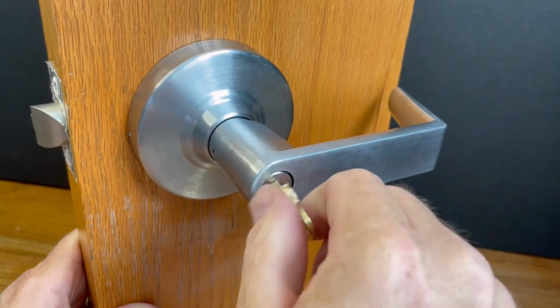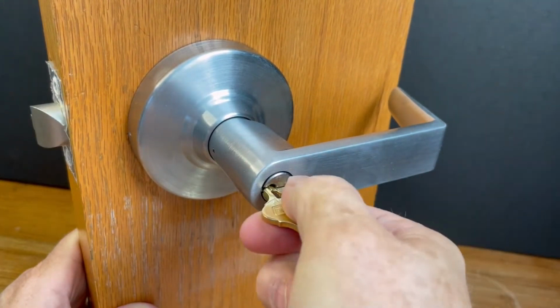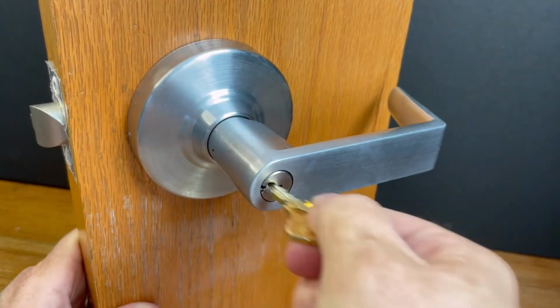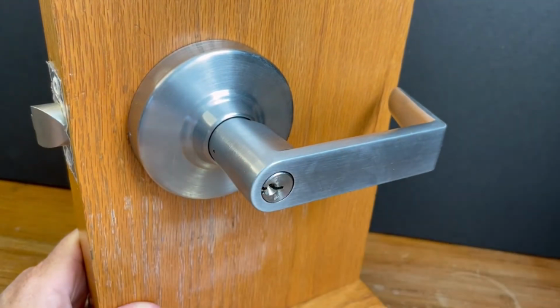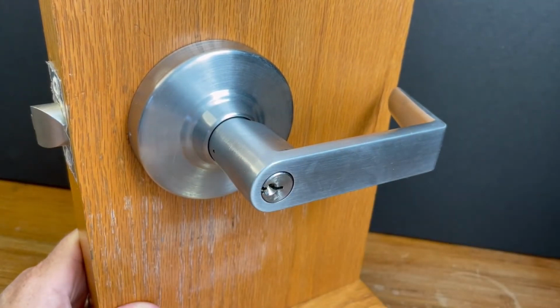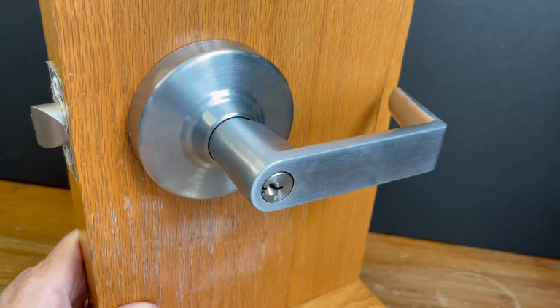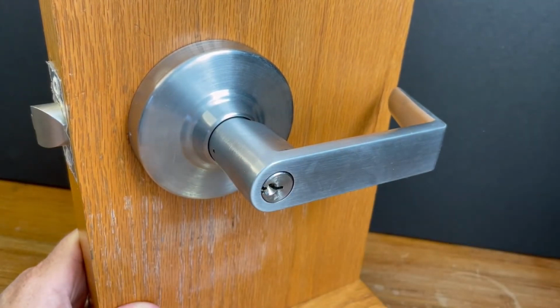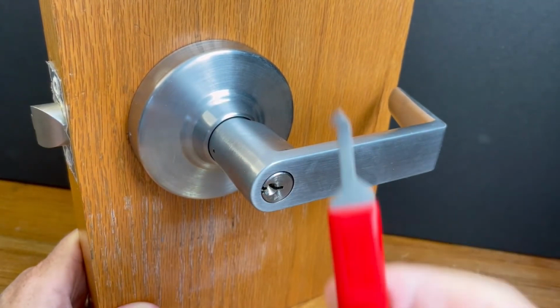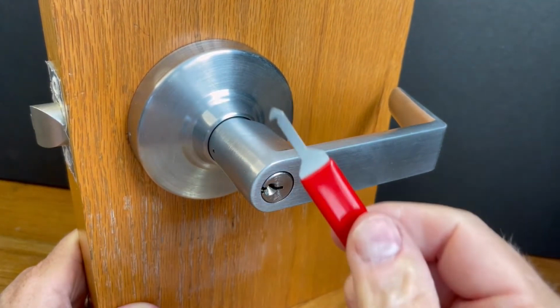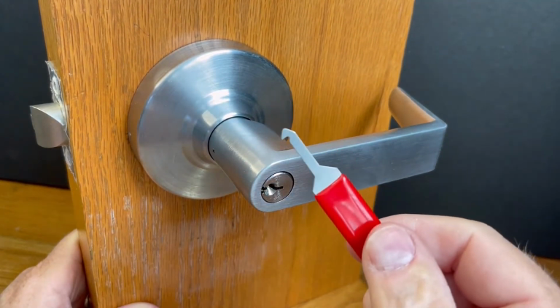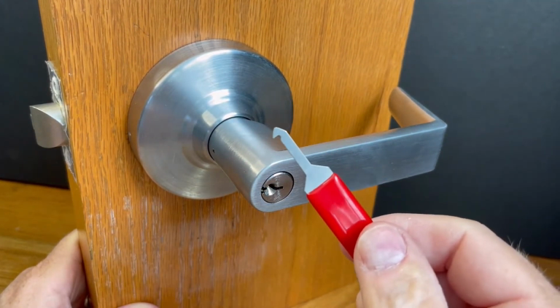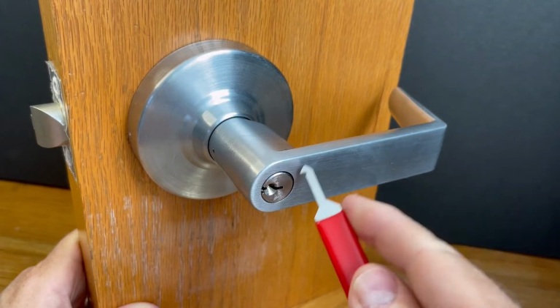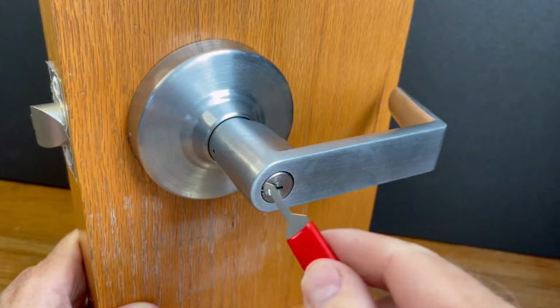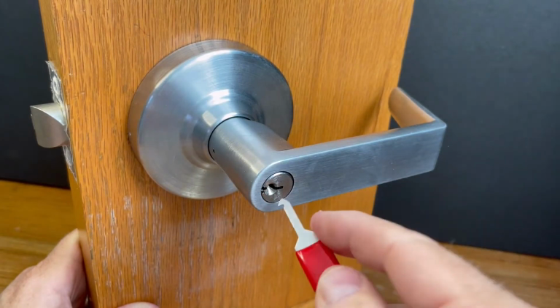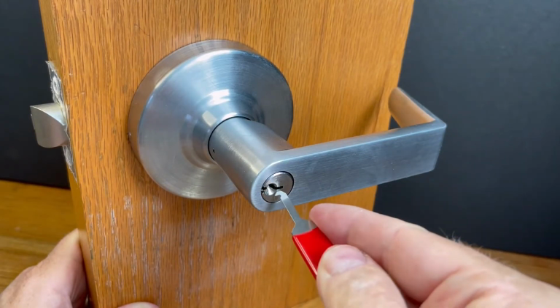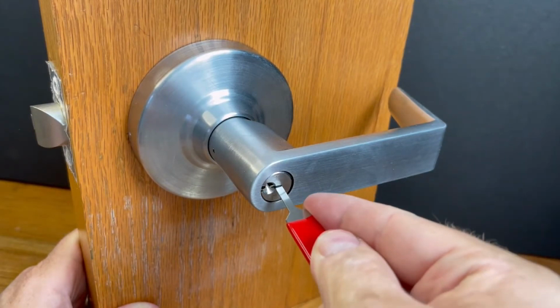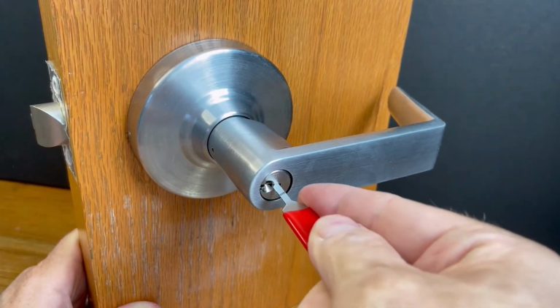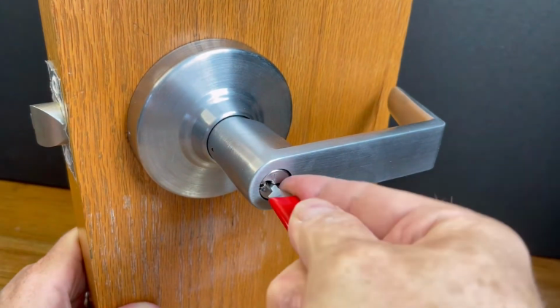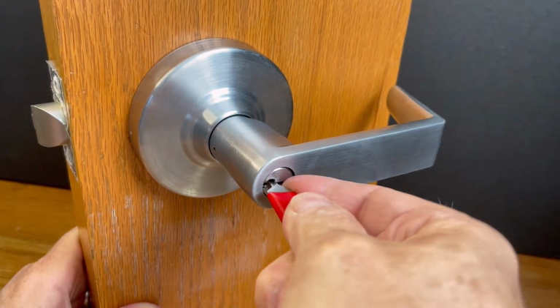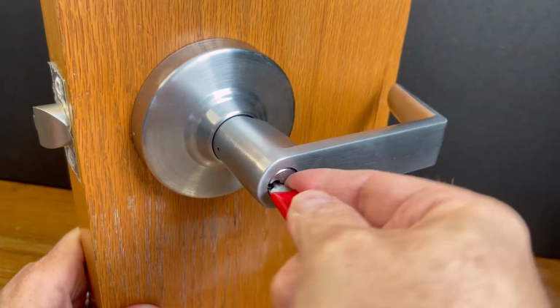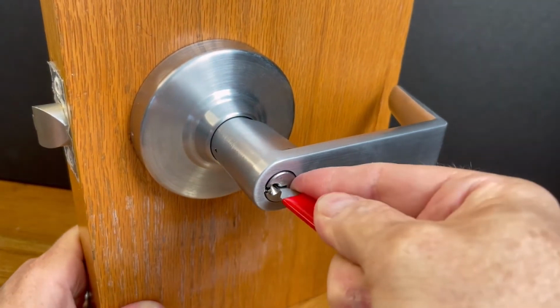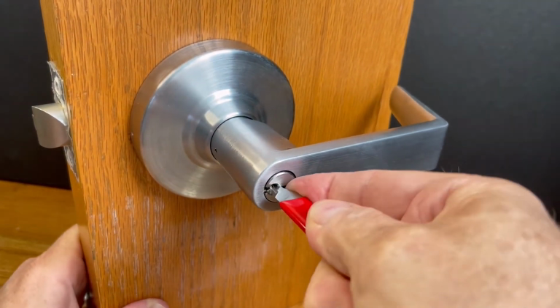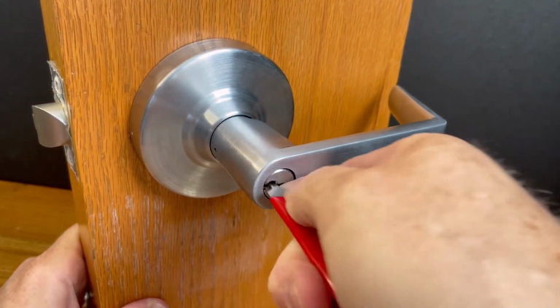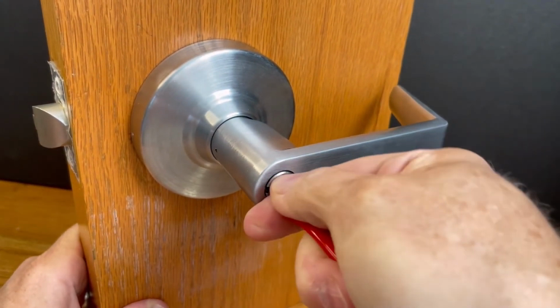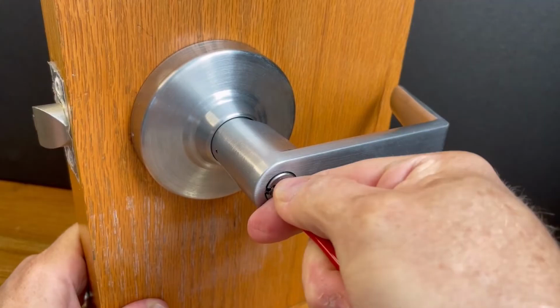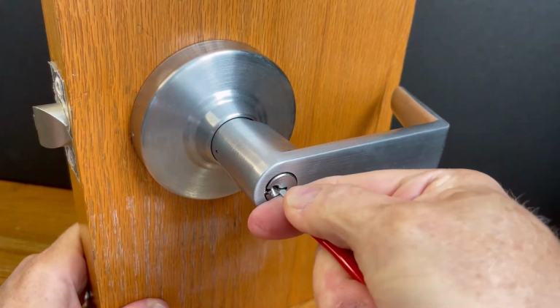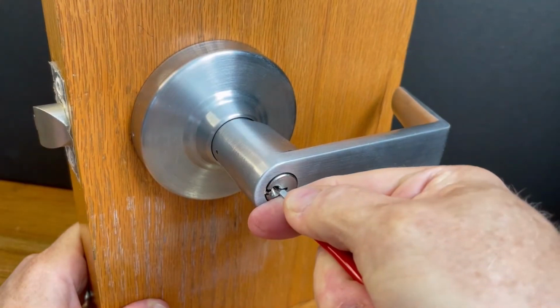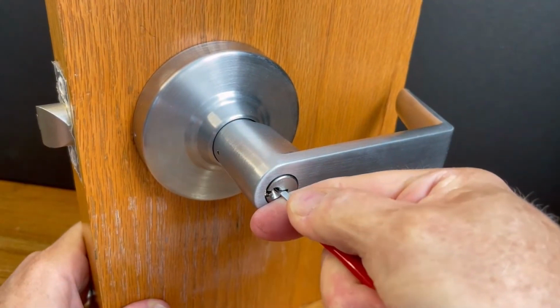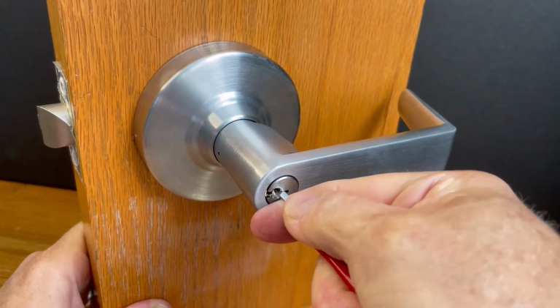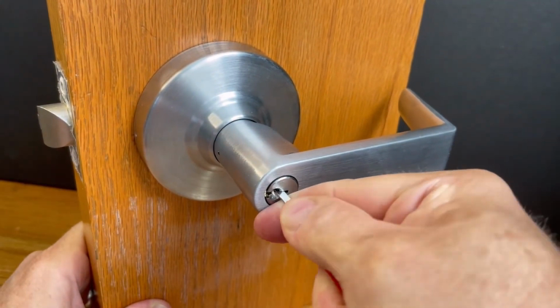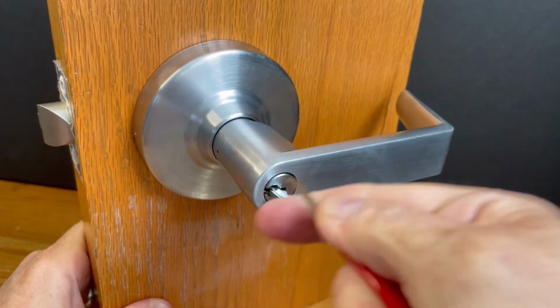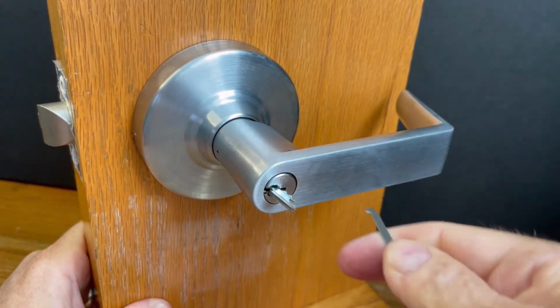At the end of the construction phase, use the removal tool: insert it in the keyway, hook onto the insert, and pull it out. Now the normal operating keys will operate the cylinder.